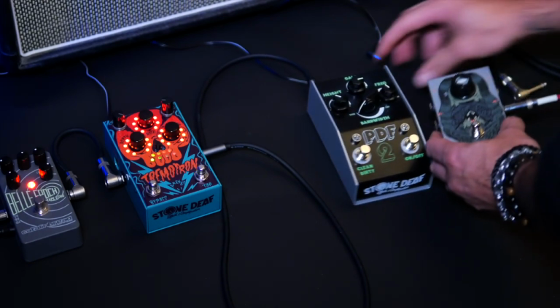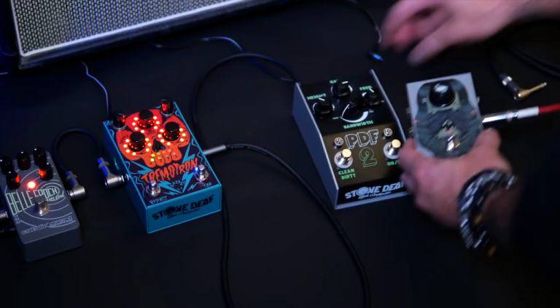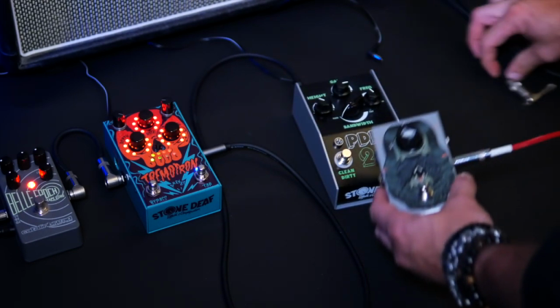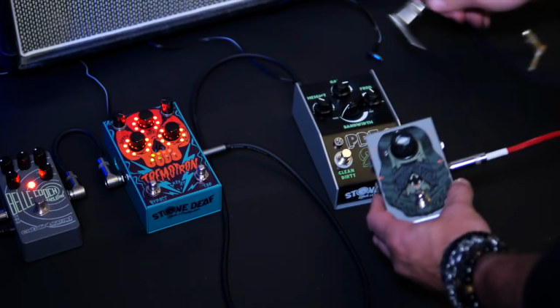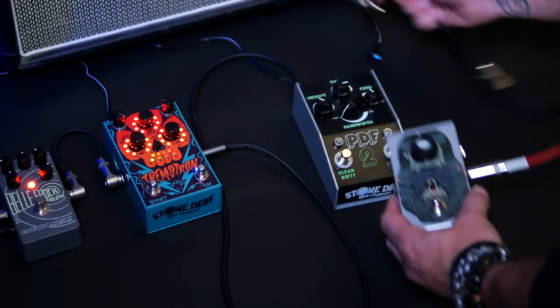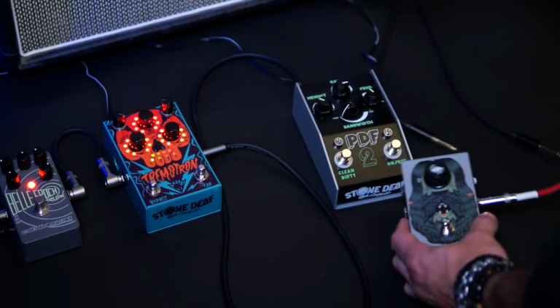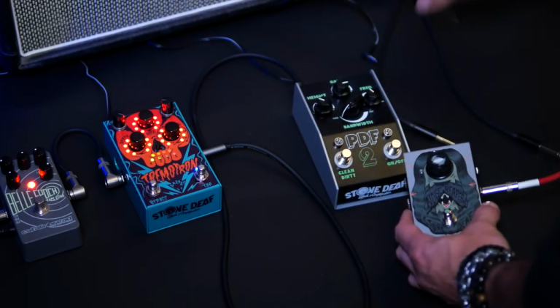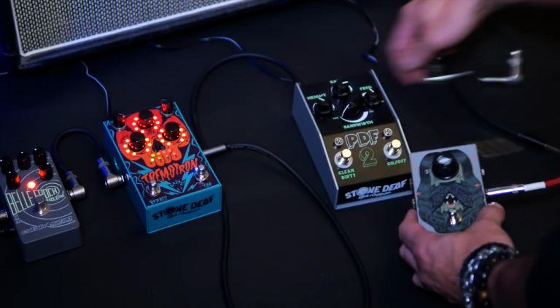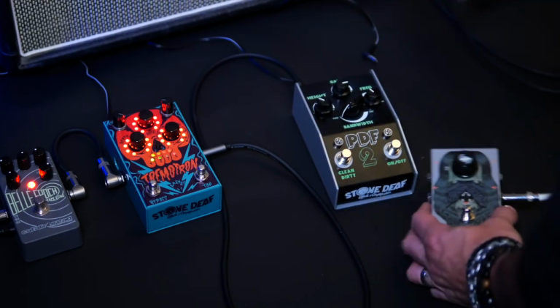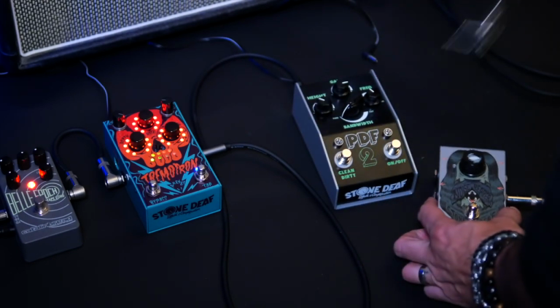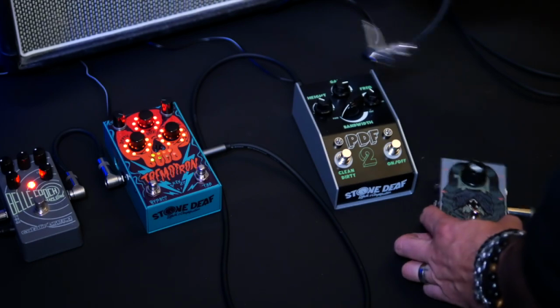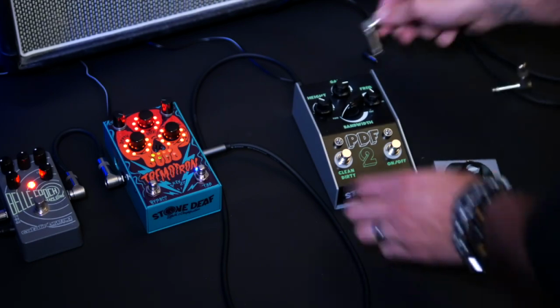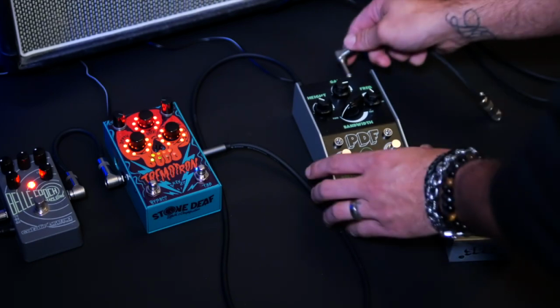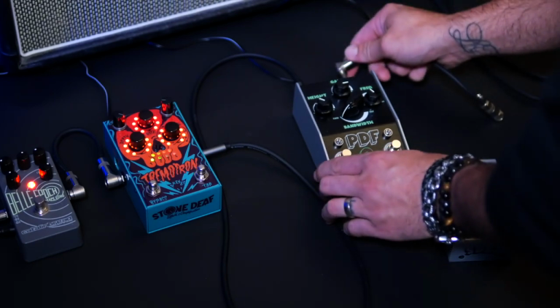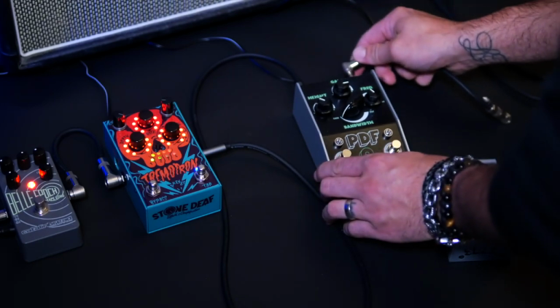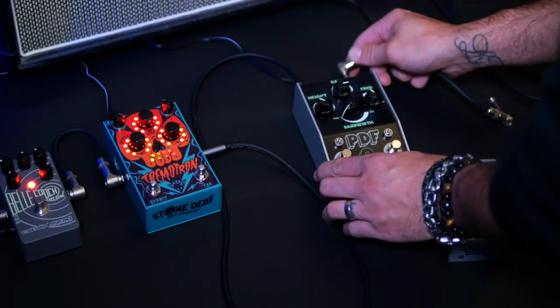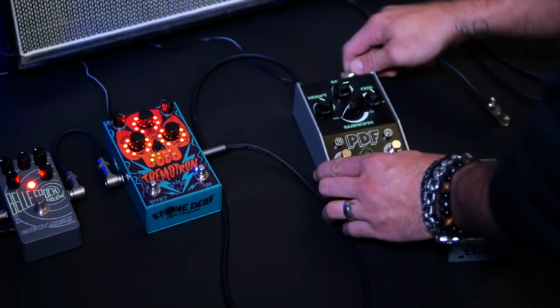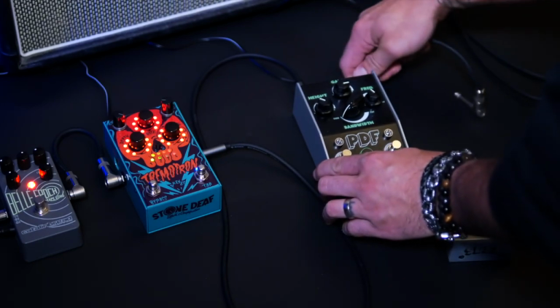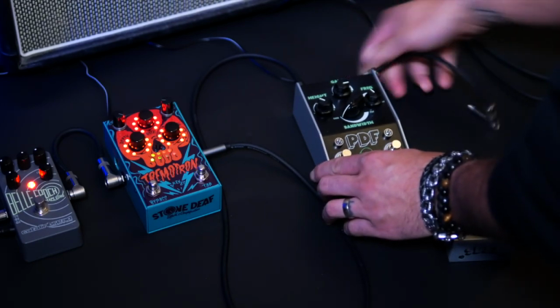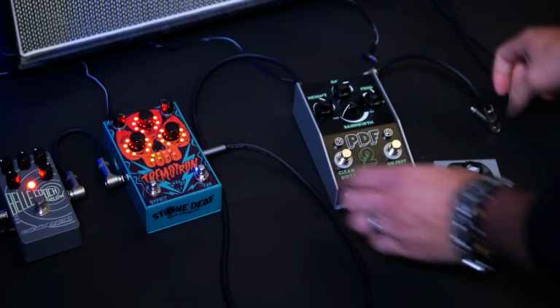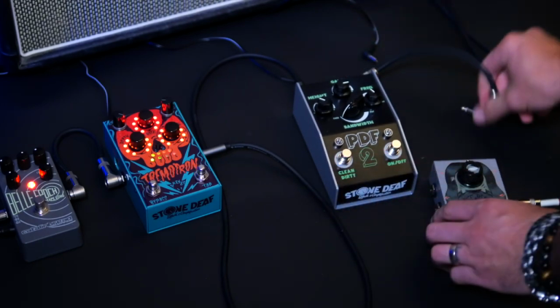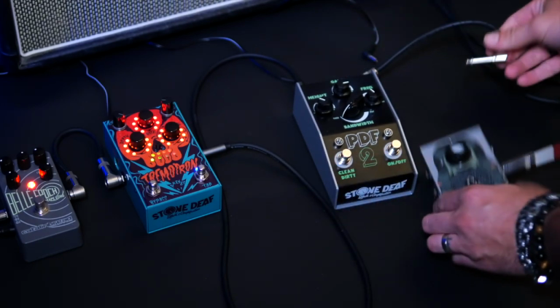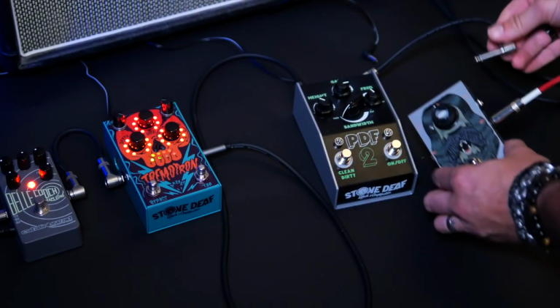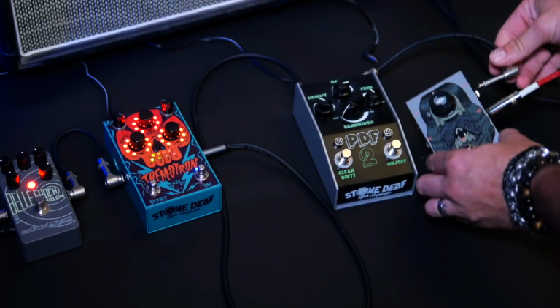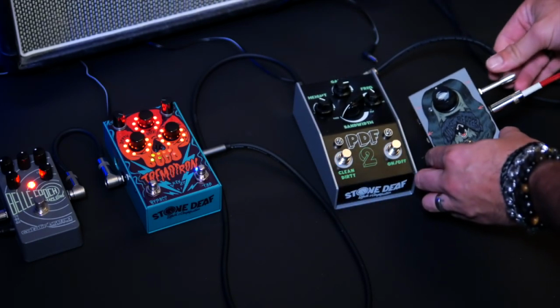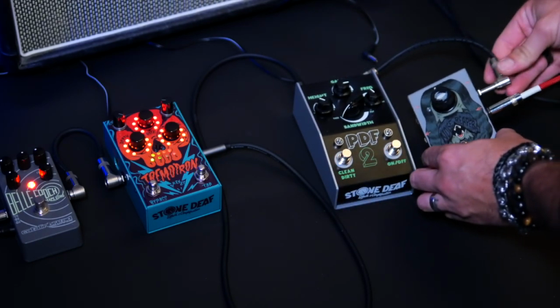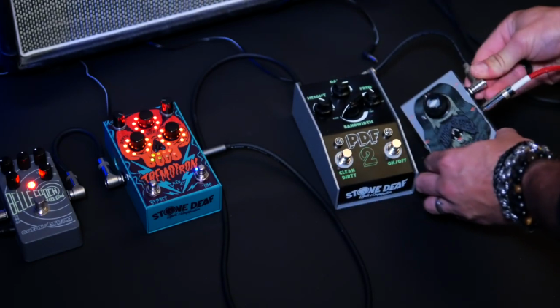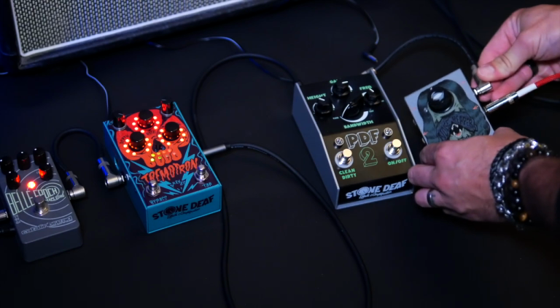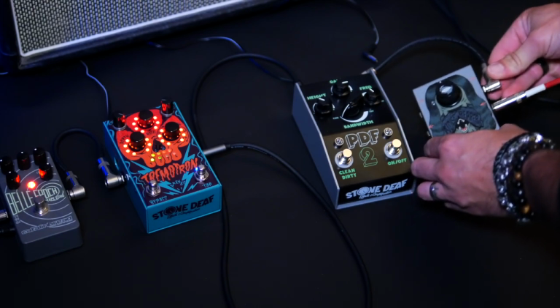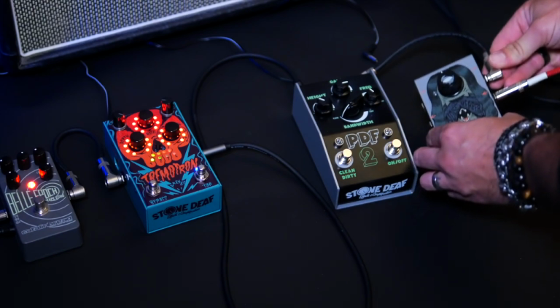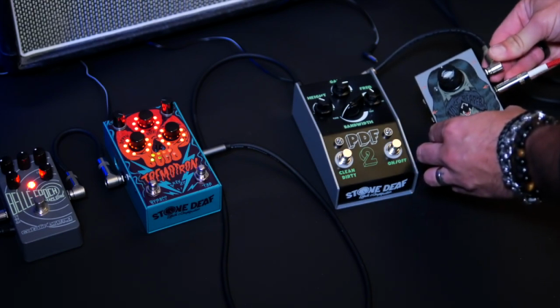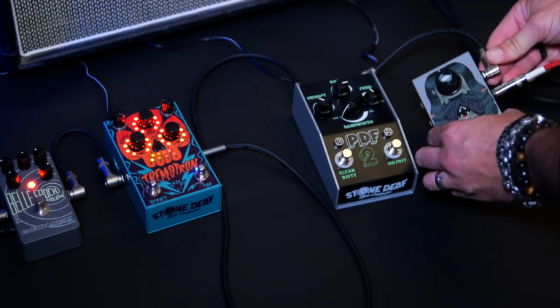This is where we'll start the loop. Connect the loop output of the Noise Gate into the input of the first distortion pedal on your chain.